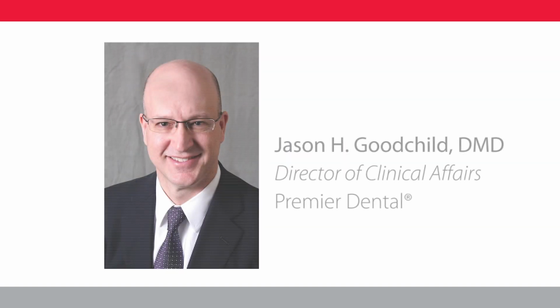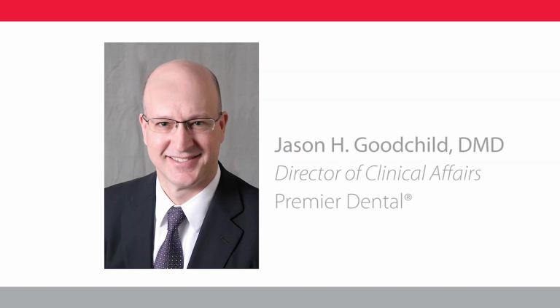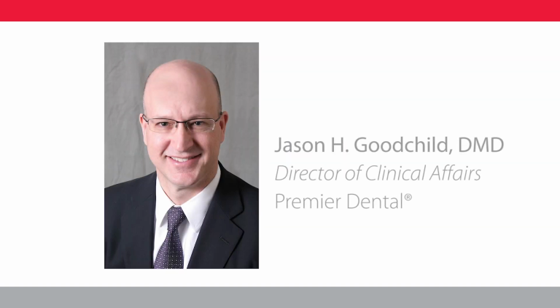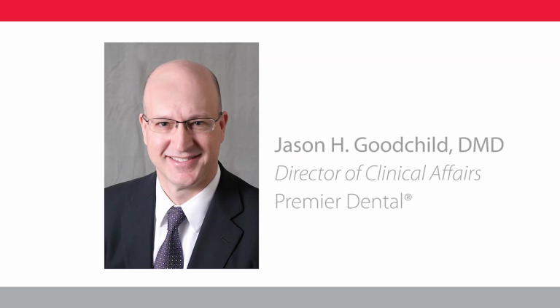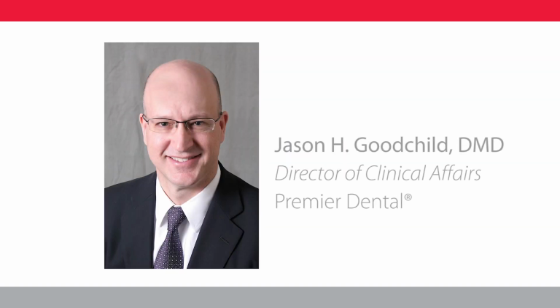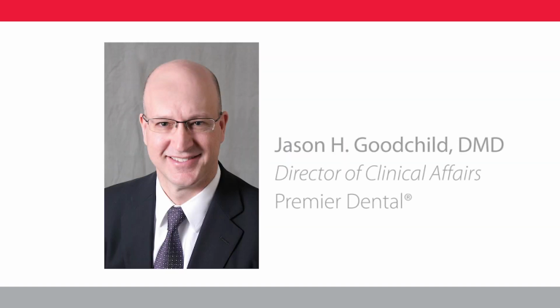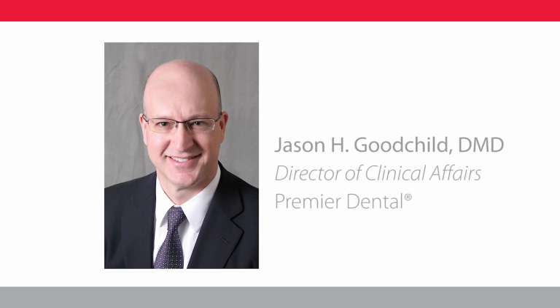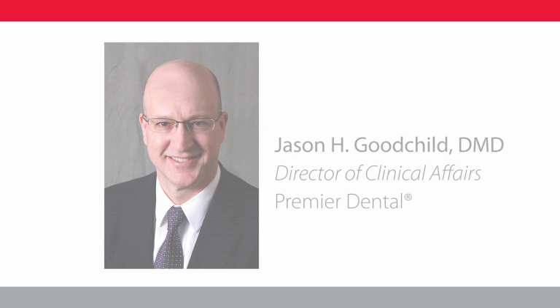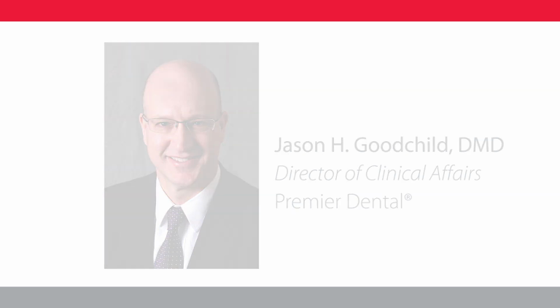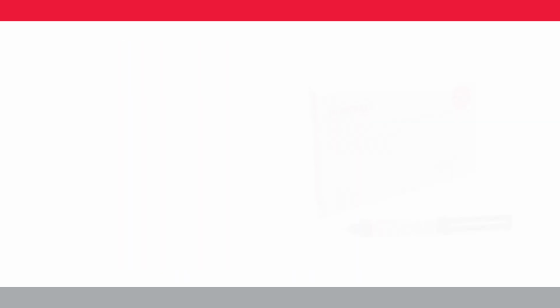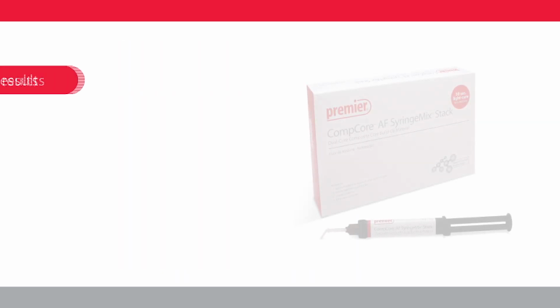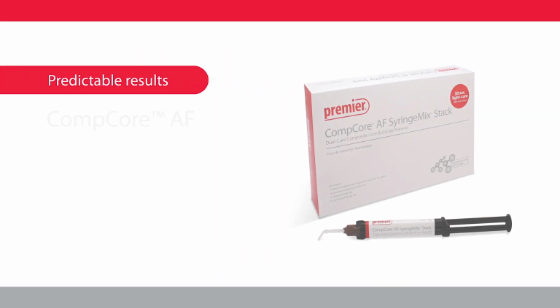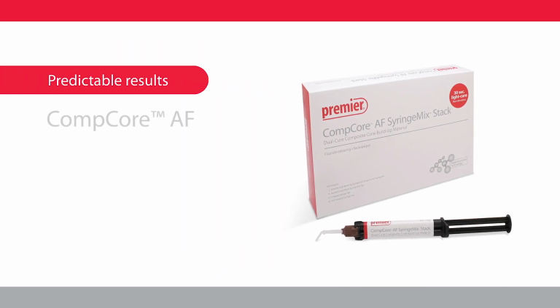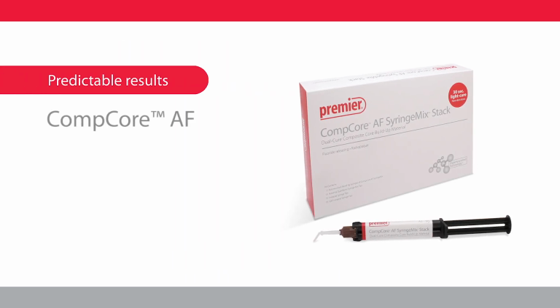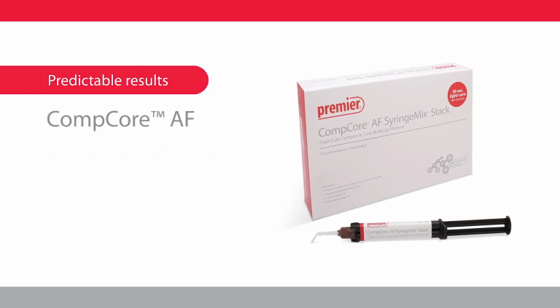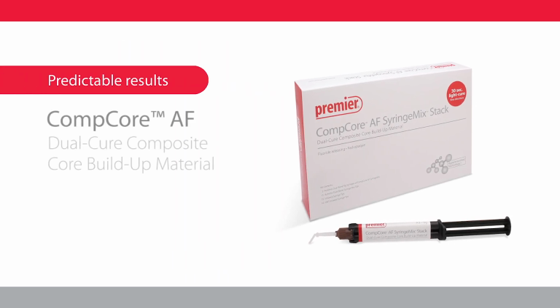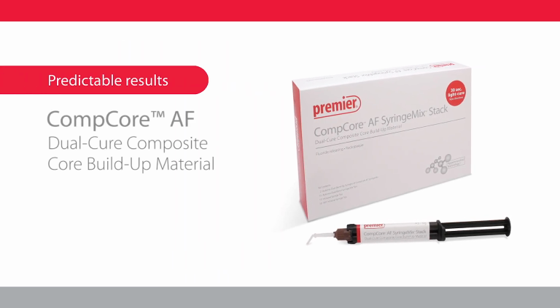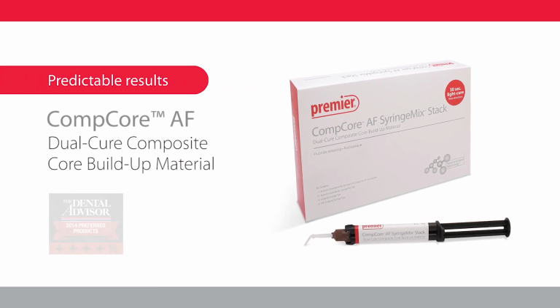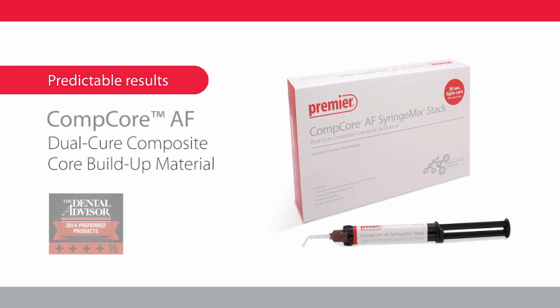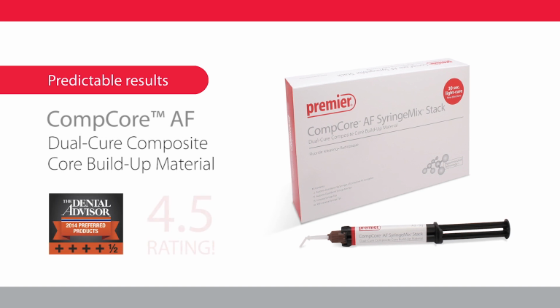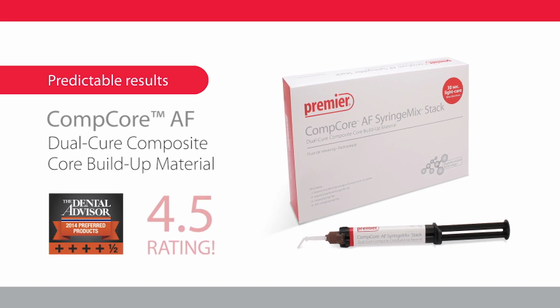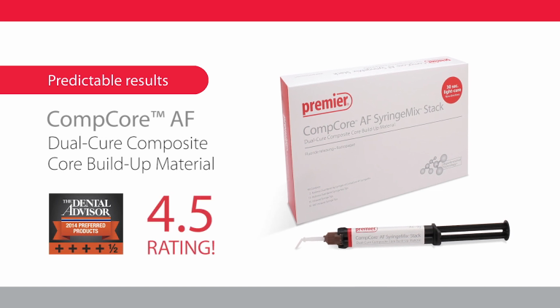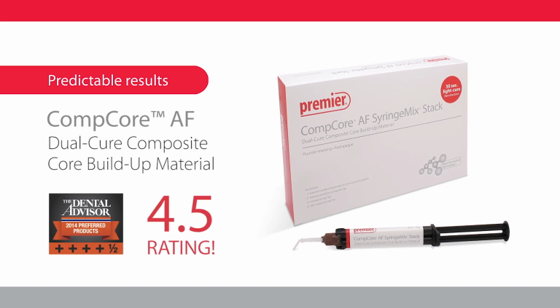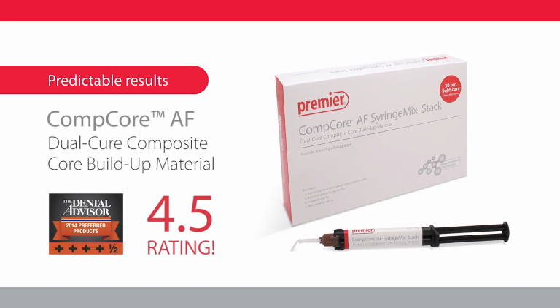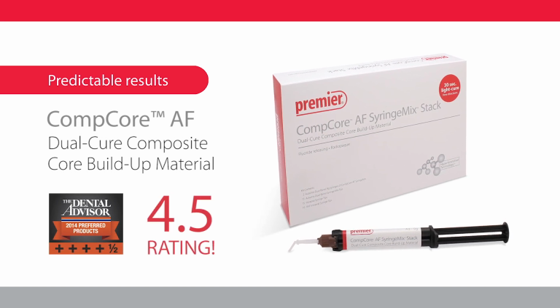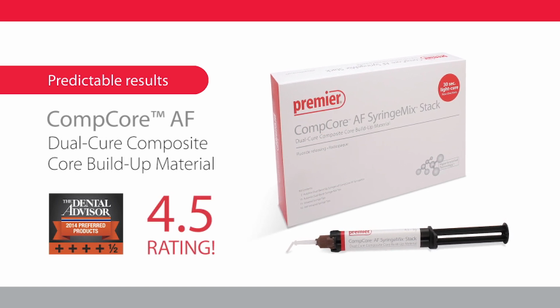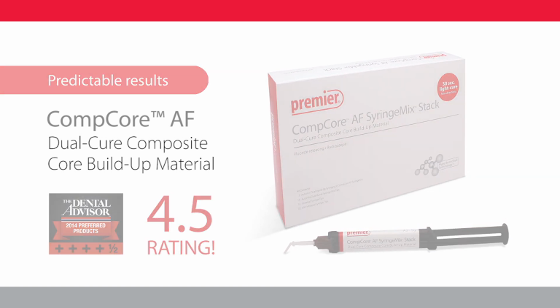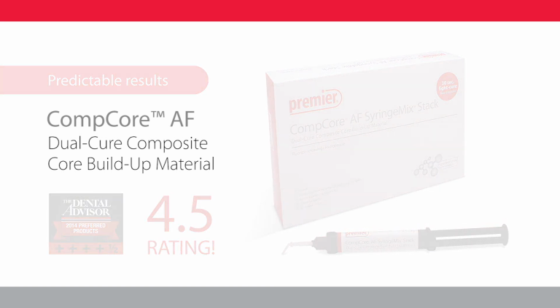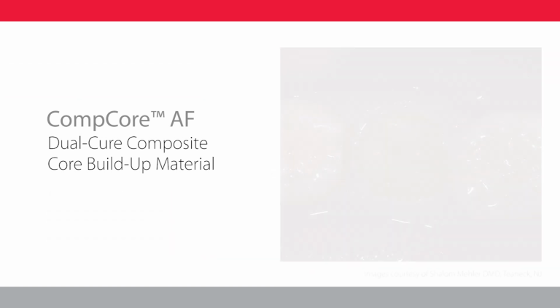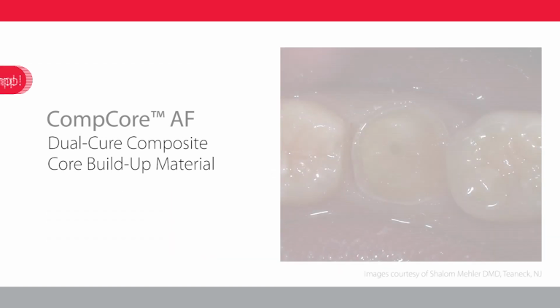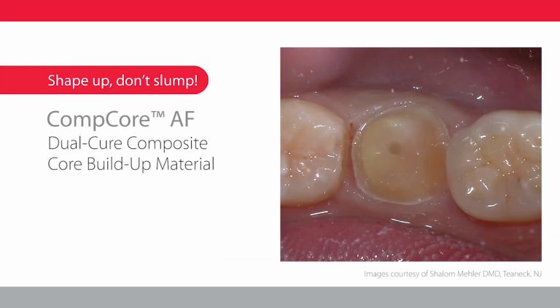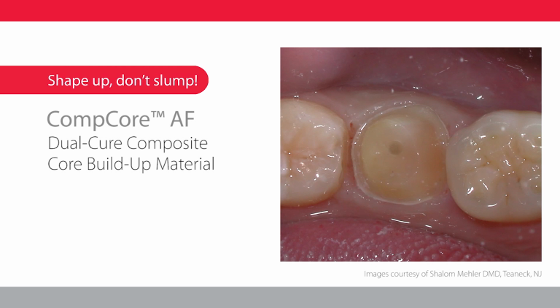Hi, I'm Dr. Jason Goodchild from Premier Dental. Comcore AF is an auto mix resin composite material designed for the direct fabrication of core buildups. Build cores with confidence.